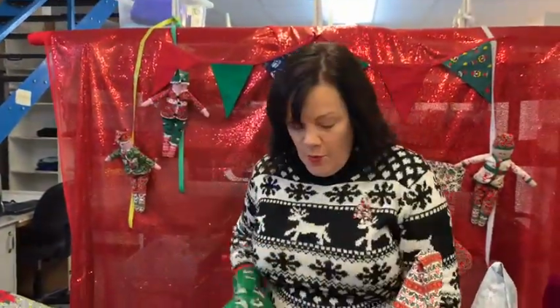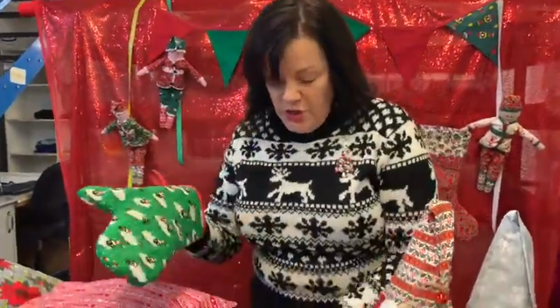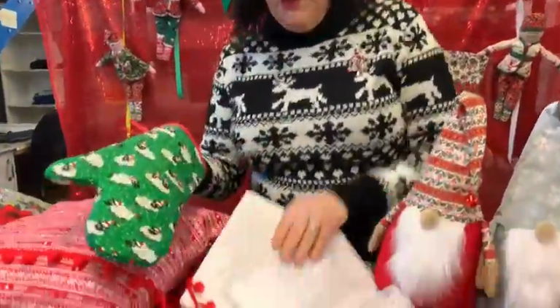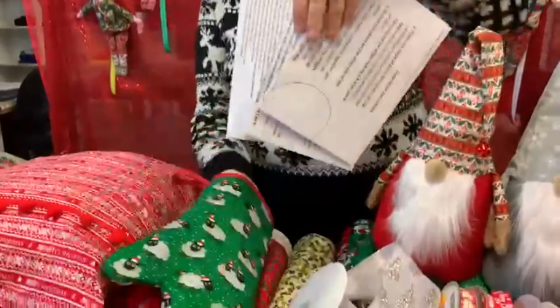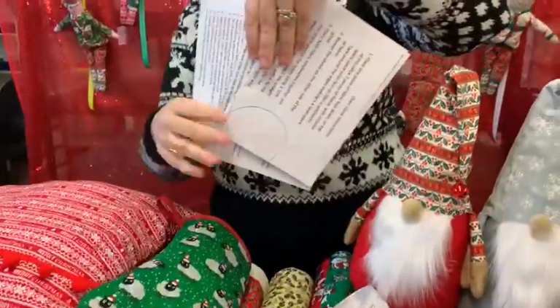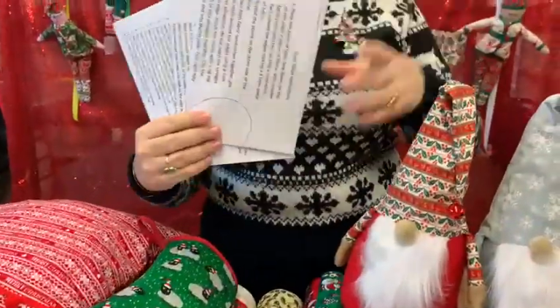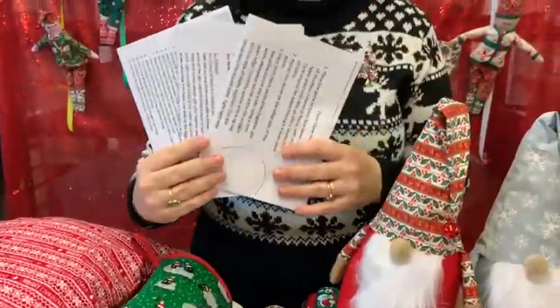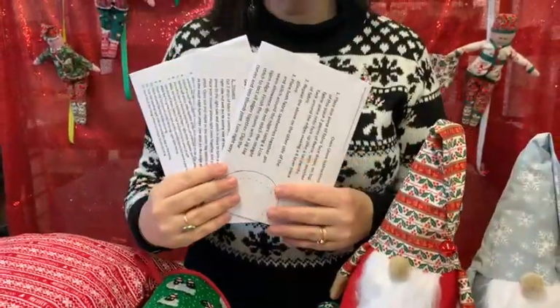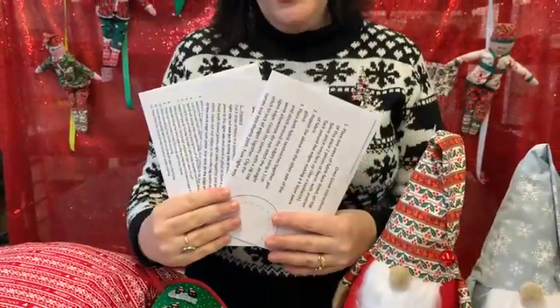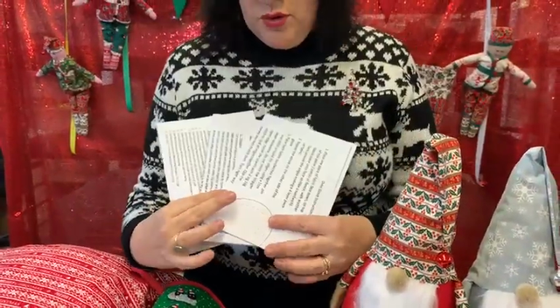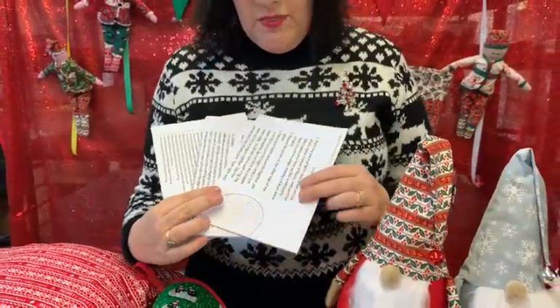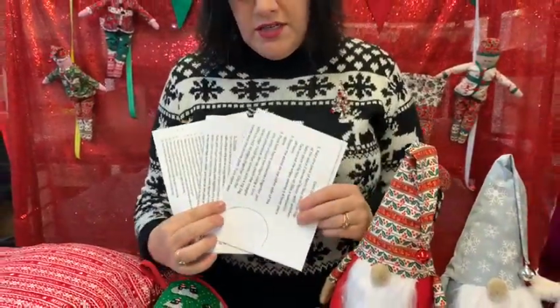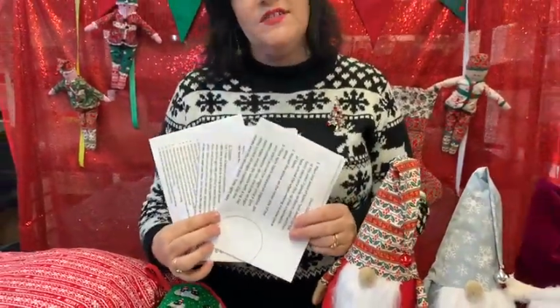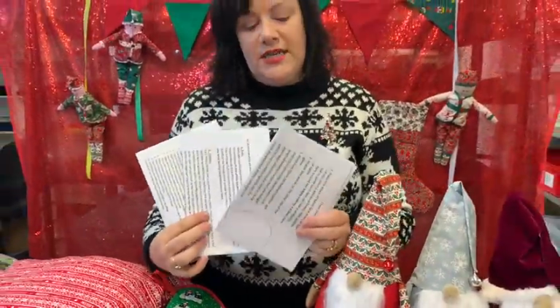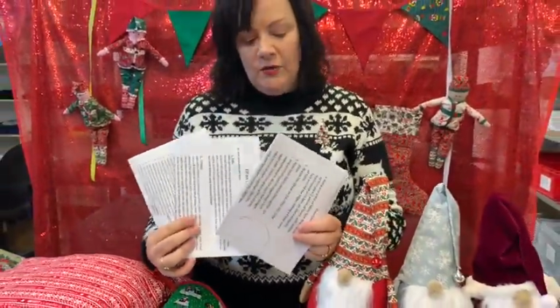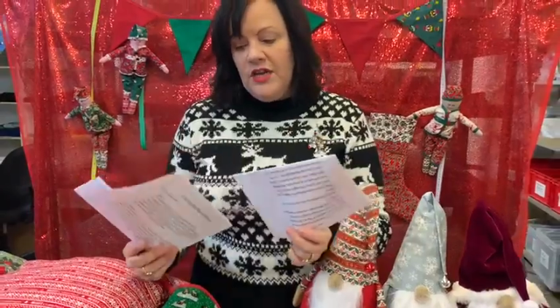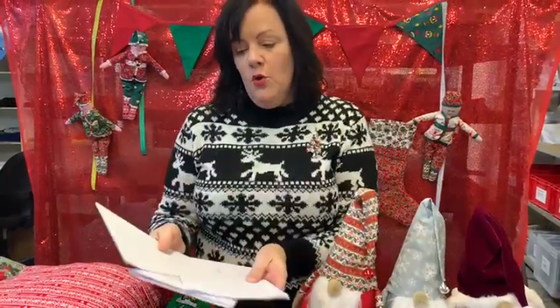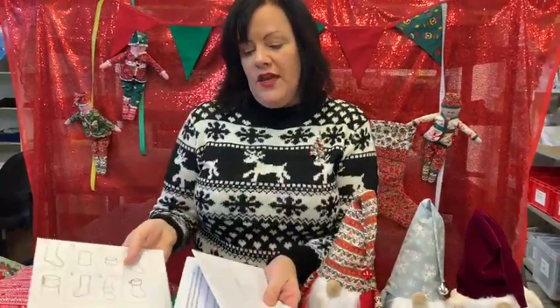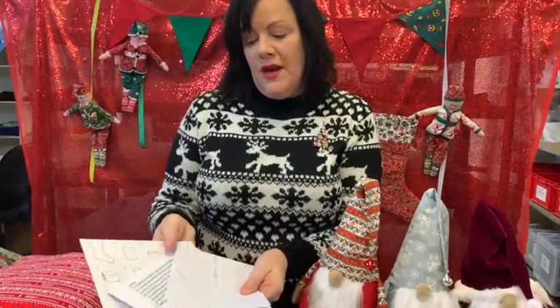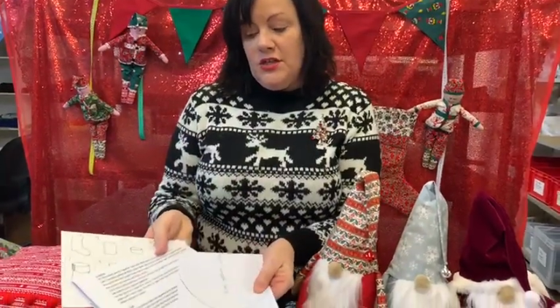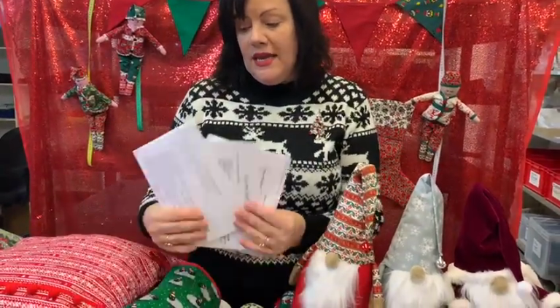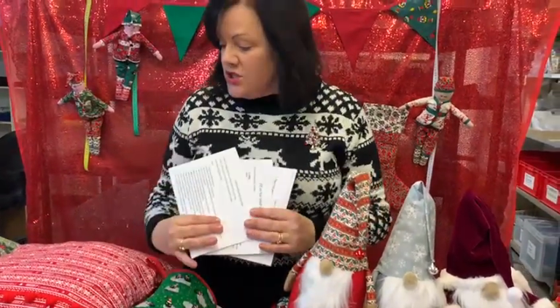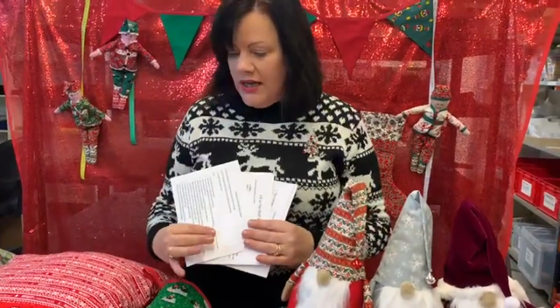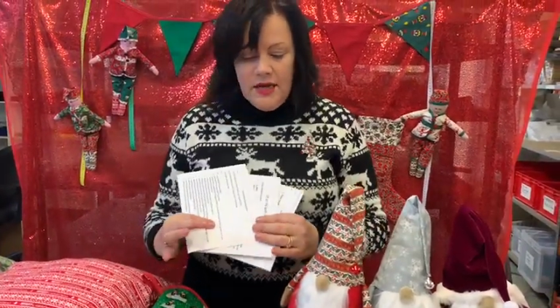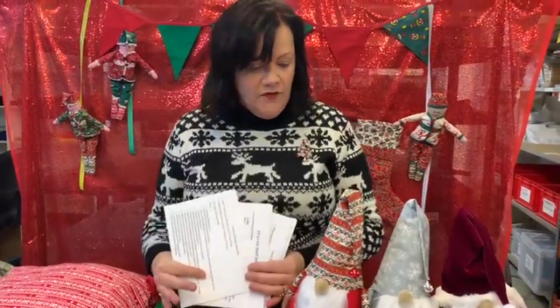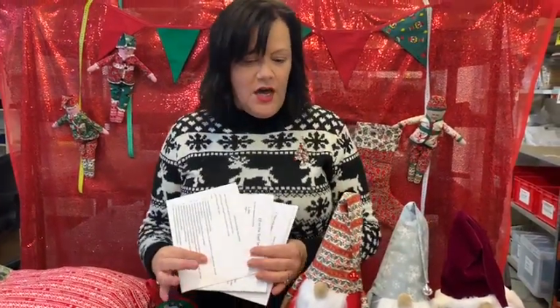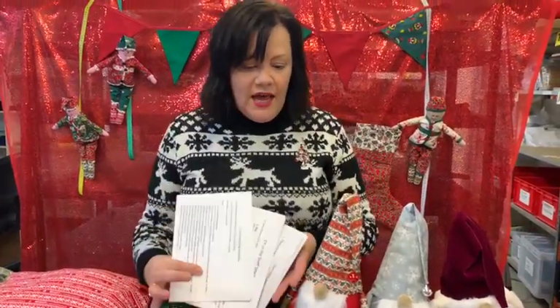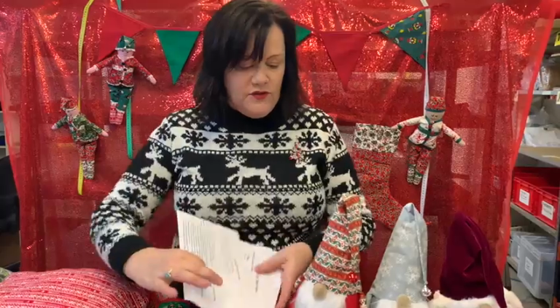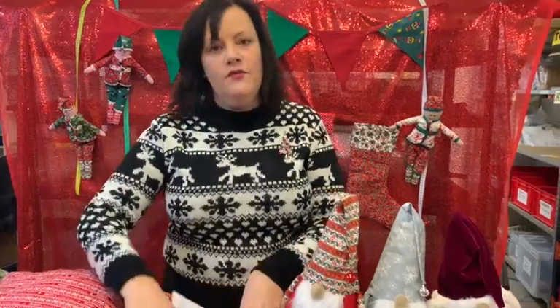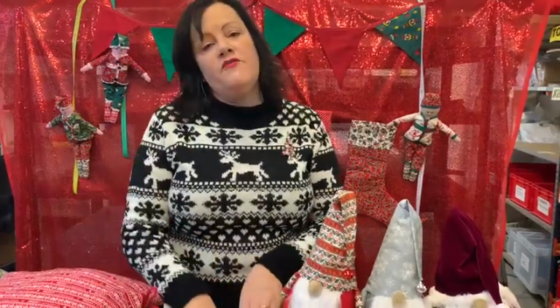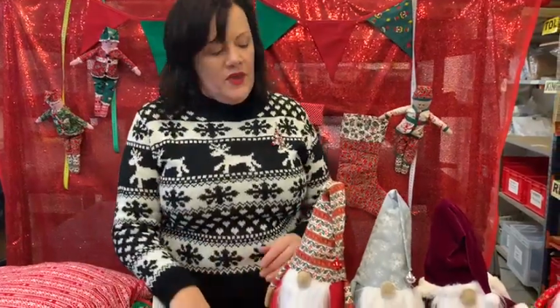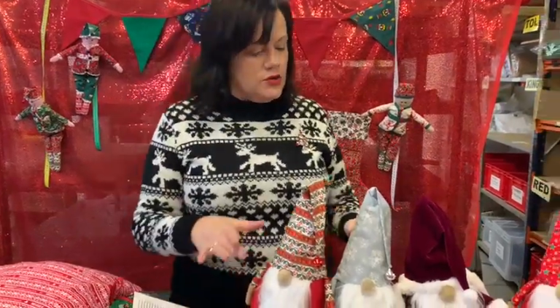We do these free patterns which you can order with any order, and they're ones that we've designed in-house. It's got all of the information to make stockings, oven gloves, elves on the shelves — free with any order.